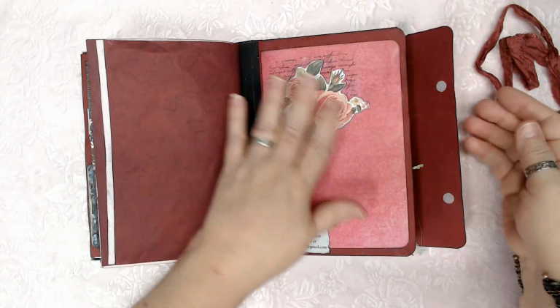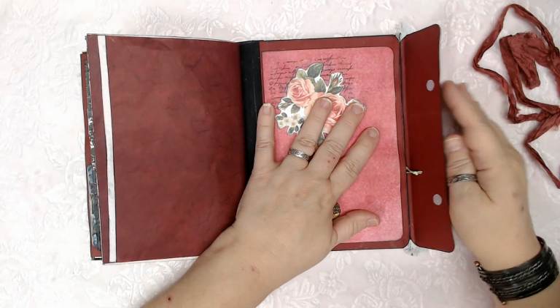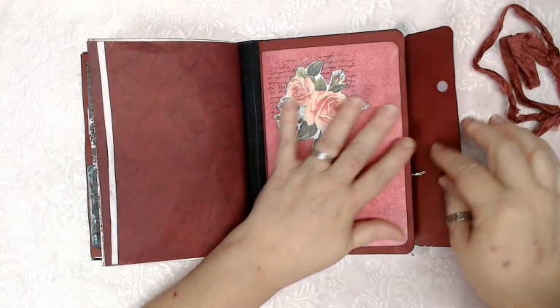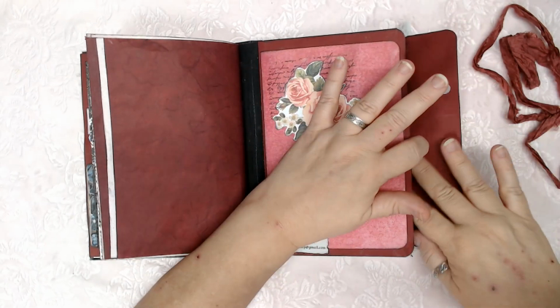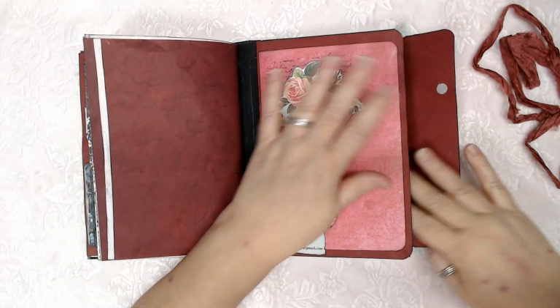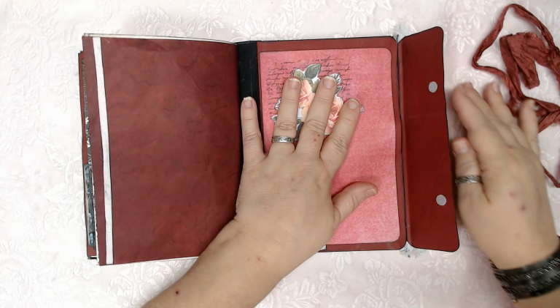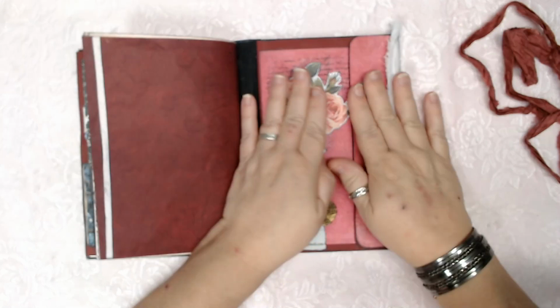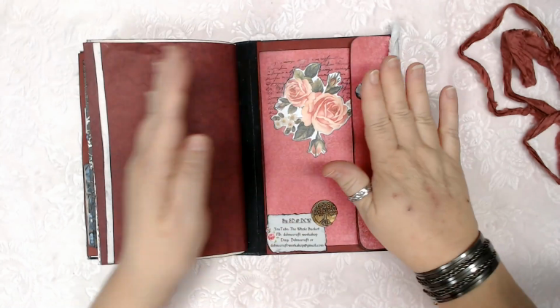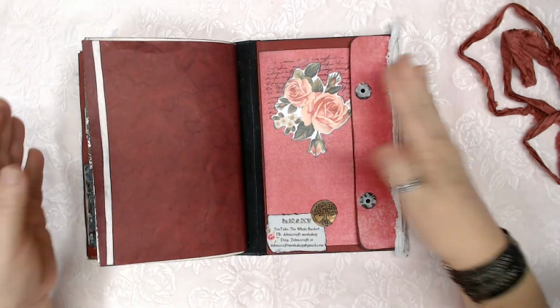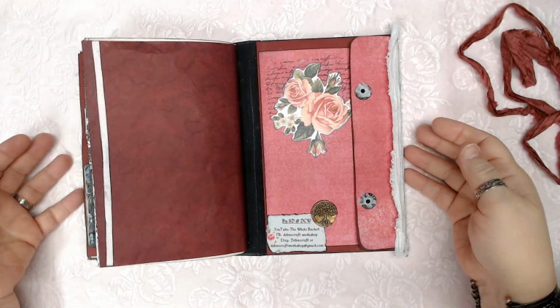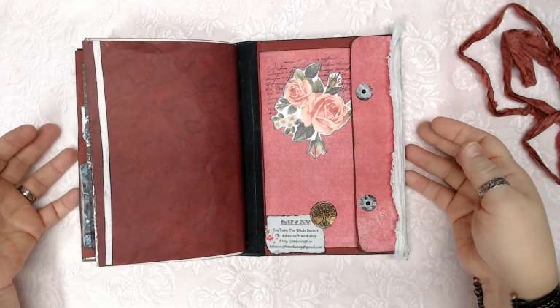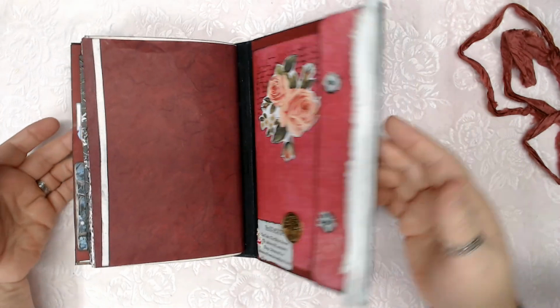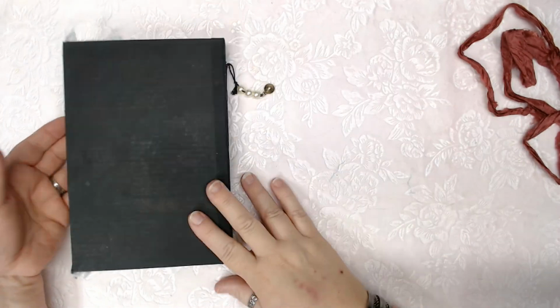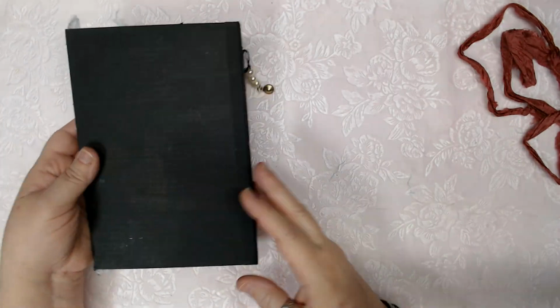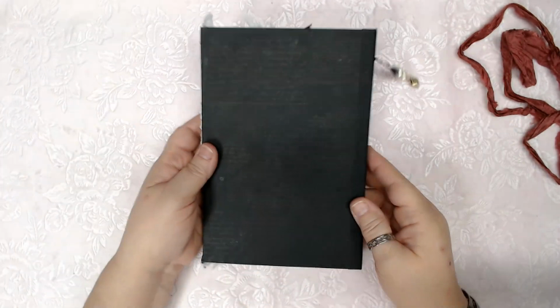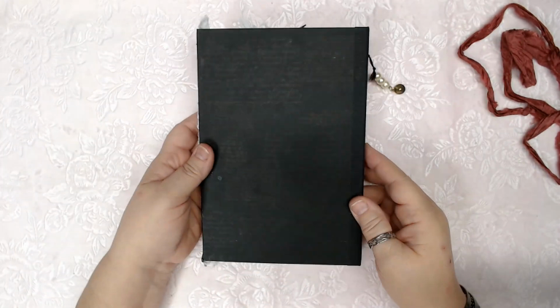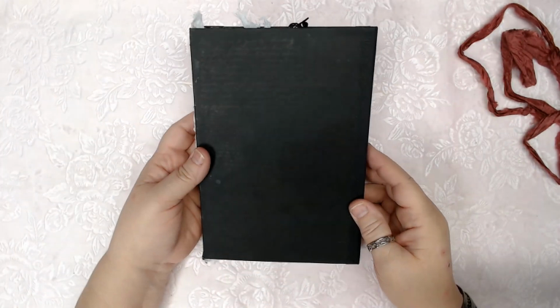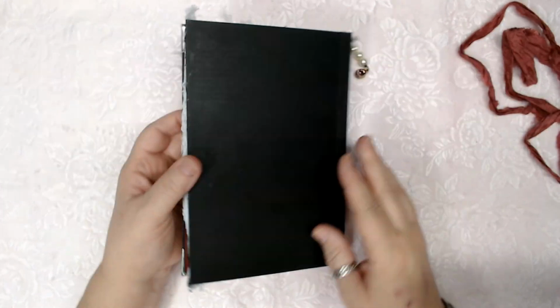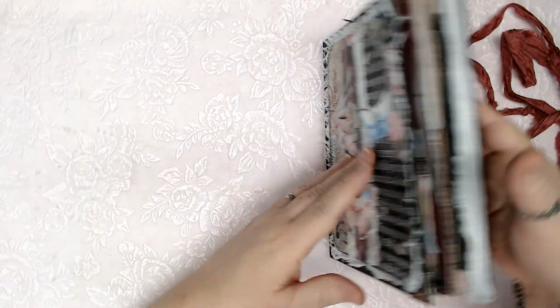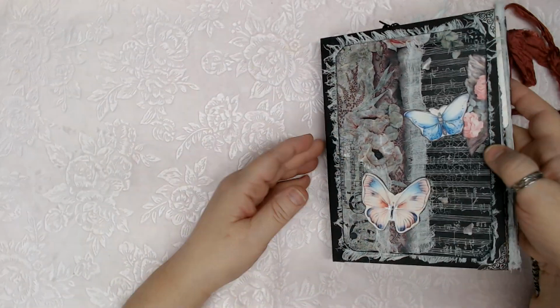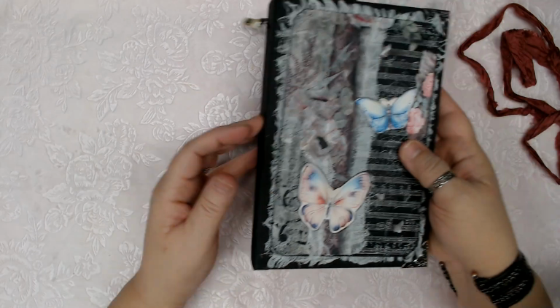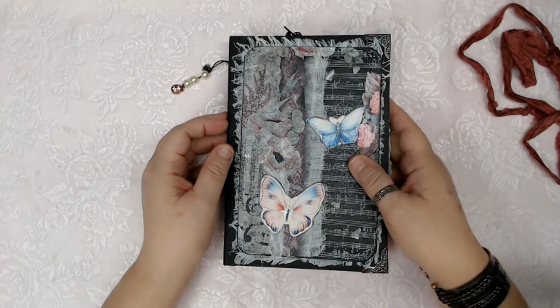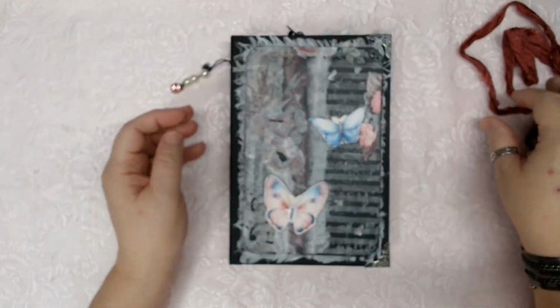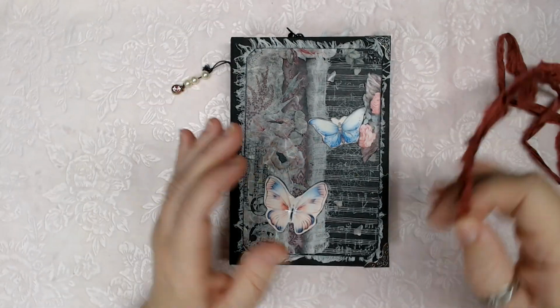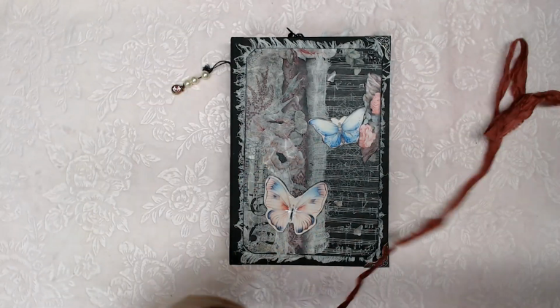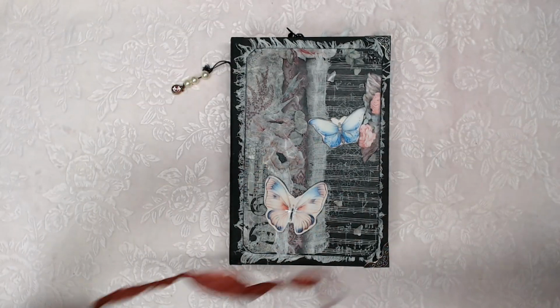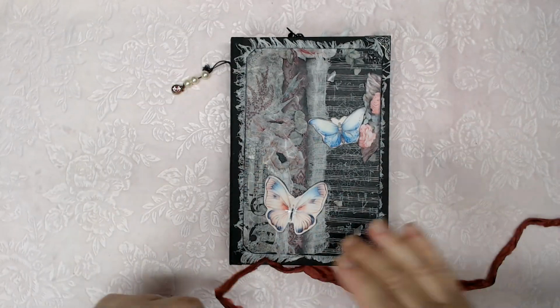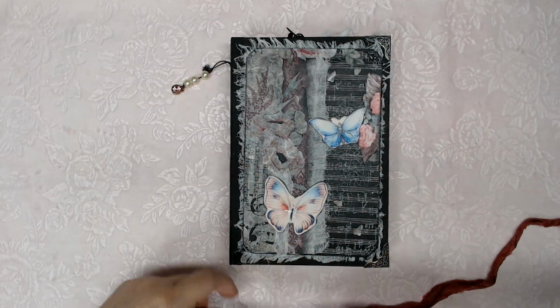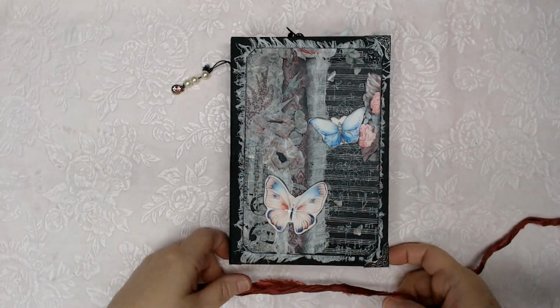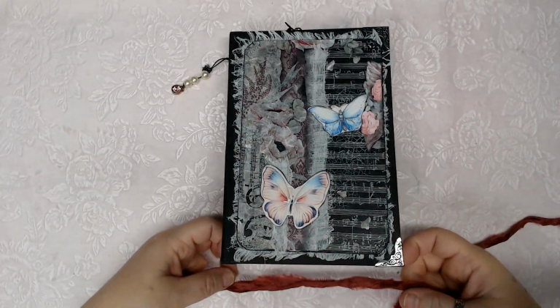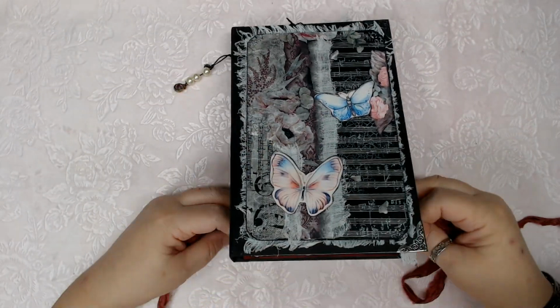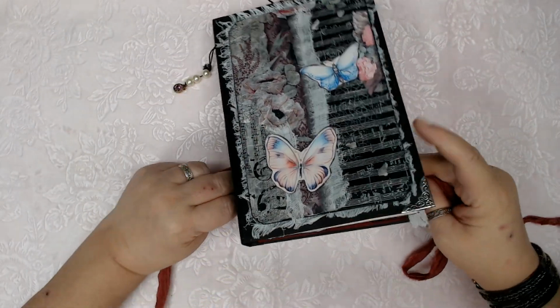And it's got a Velcro closure. There we go. That is the June birth month journal drama version, or number two.